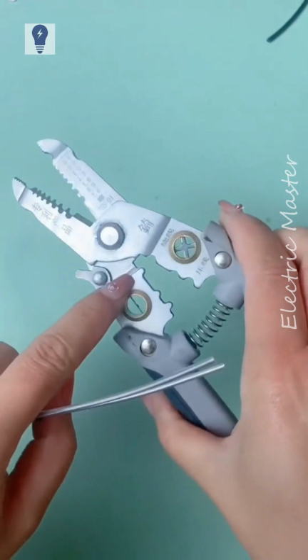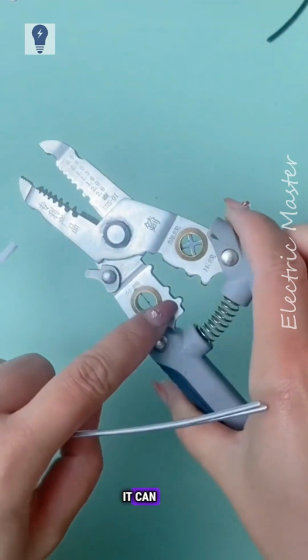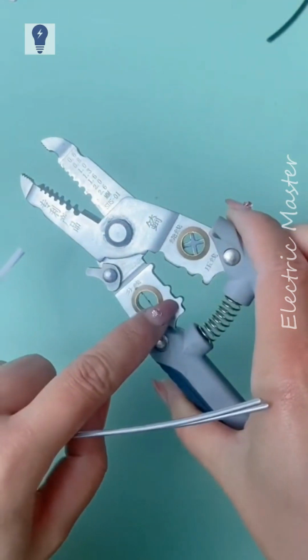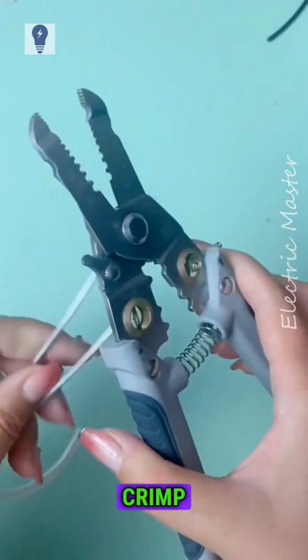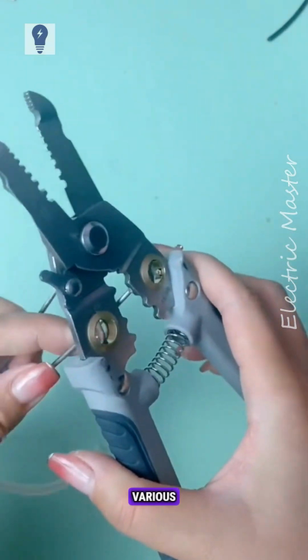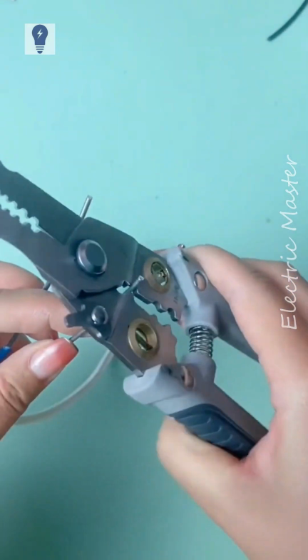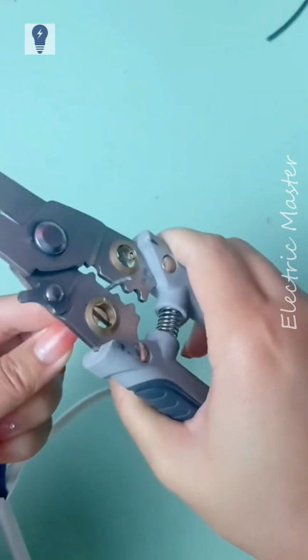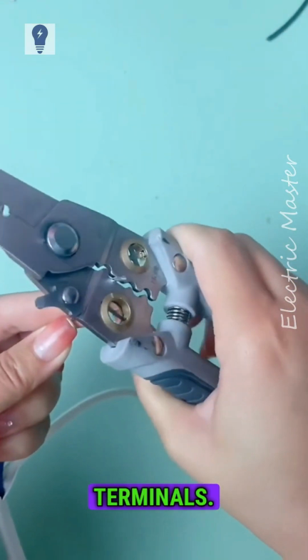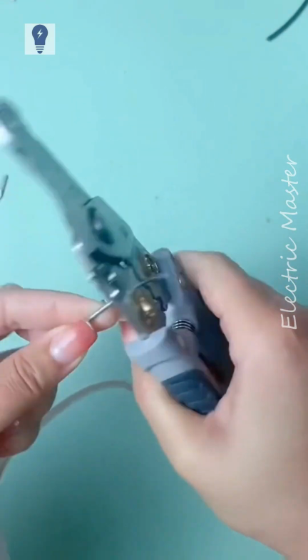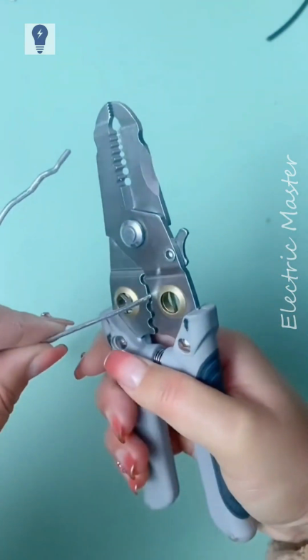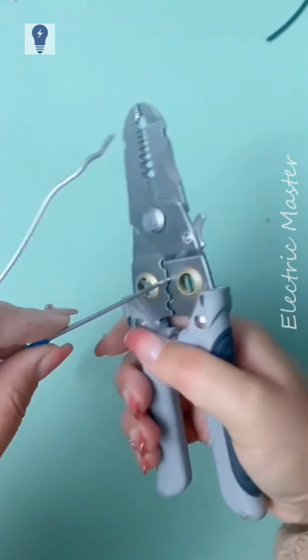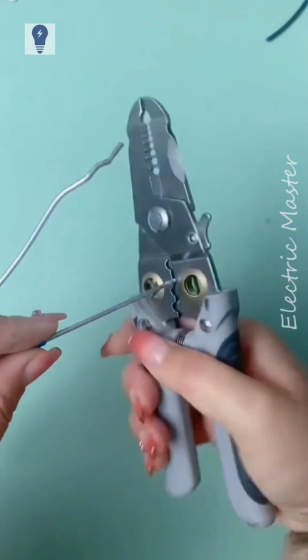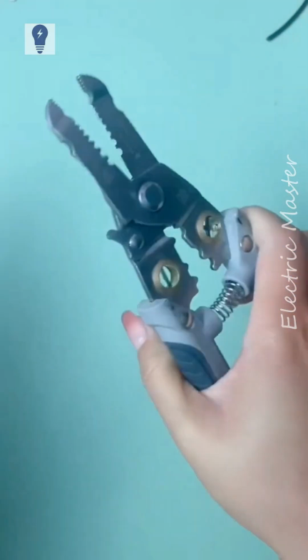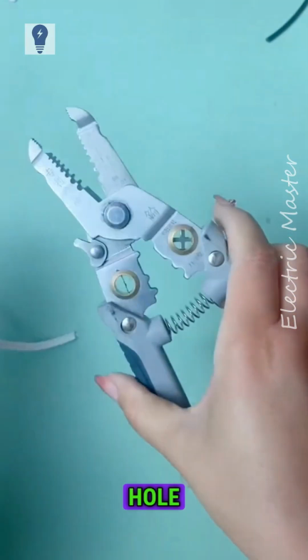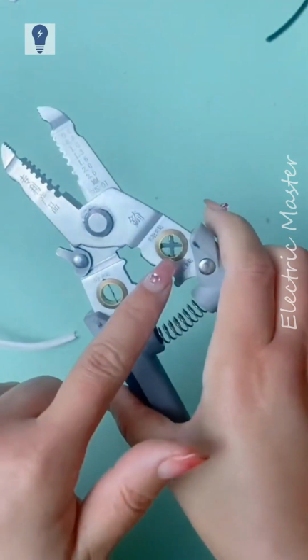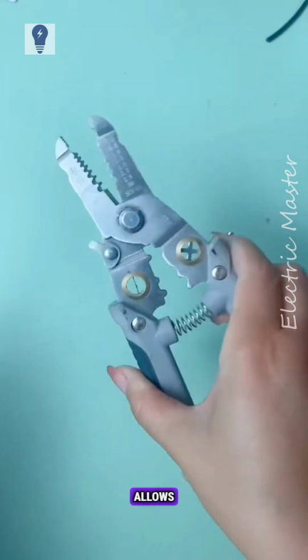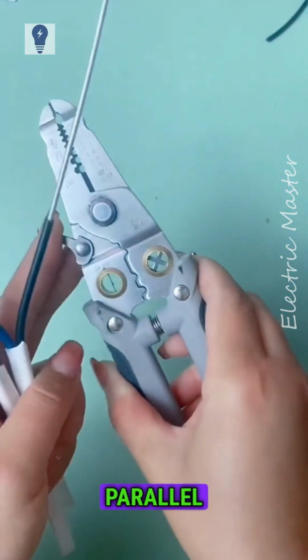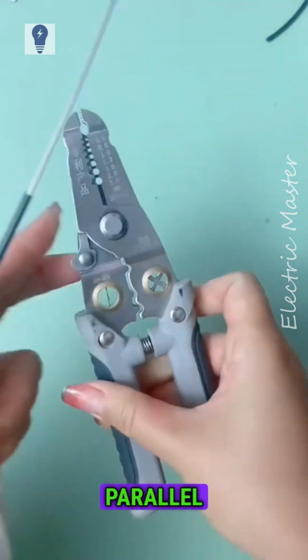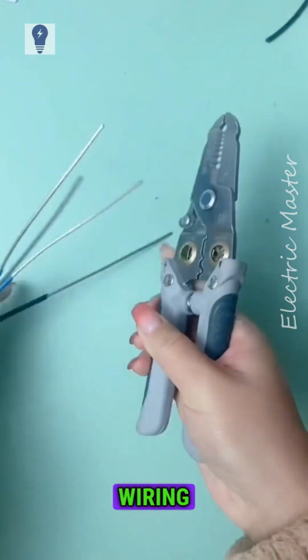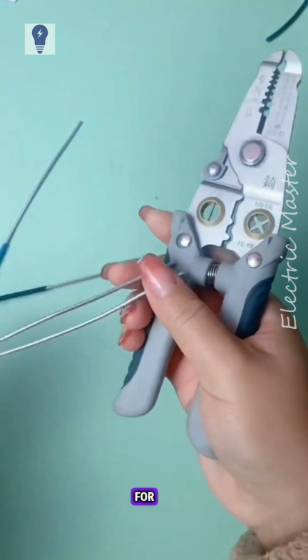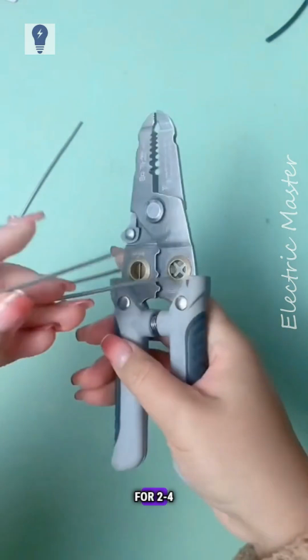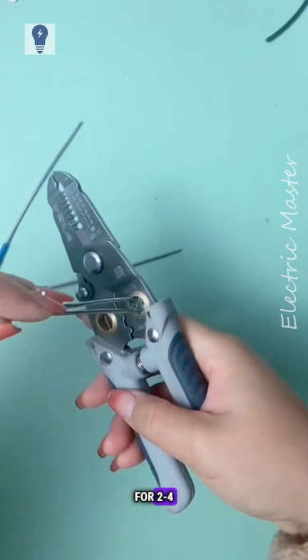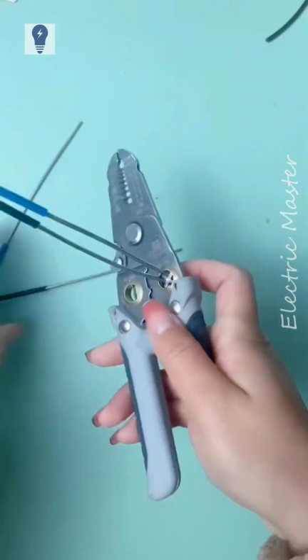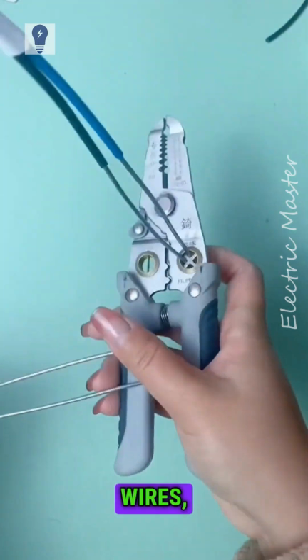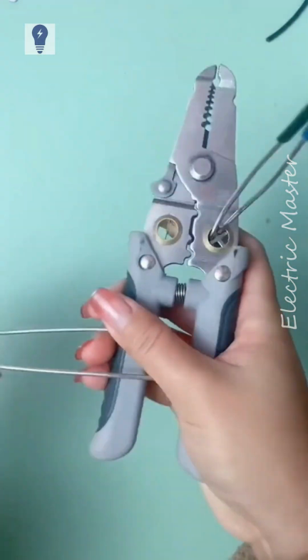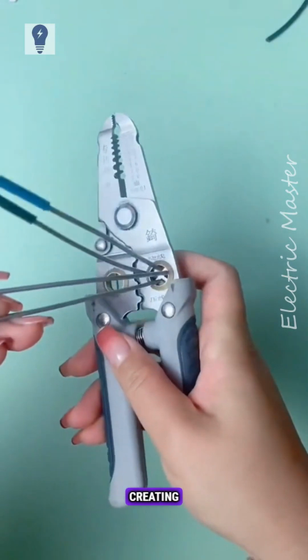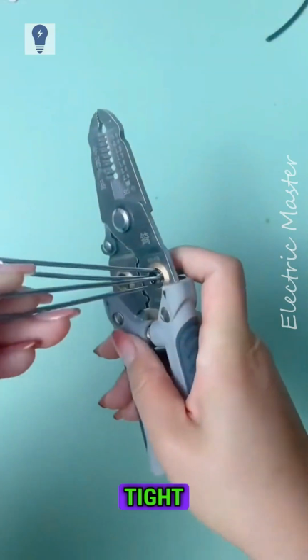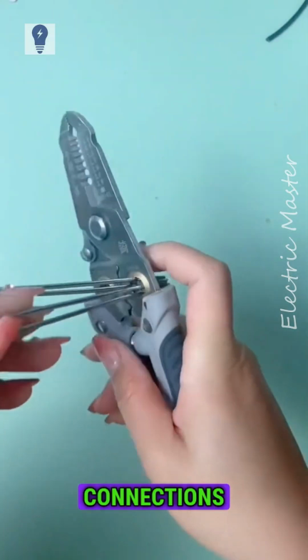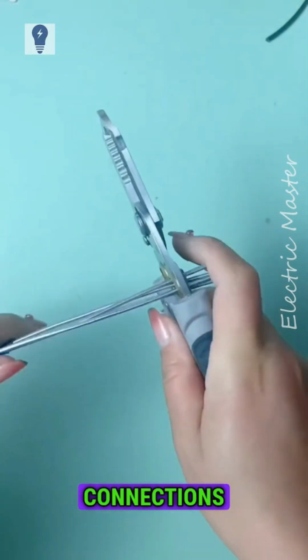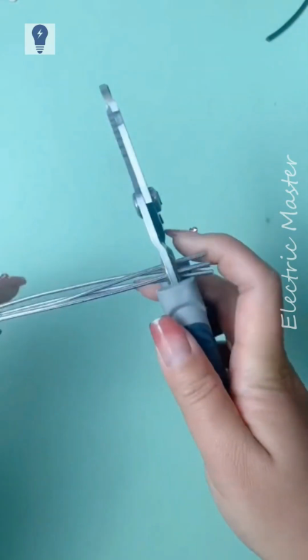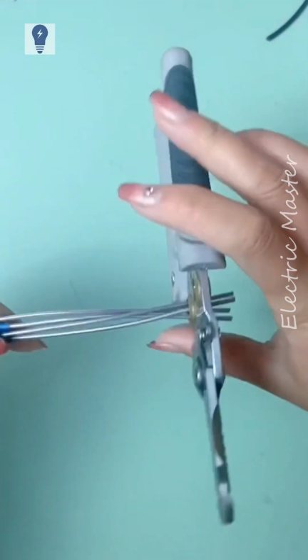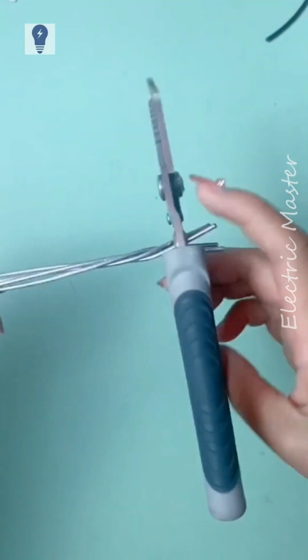It can also crimp various wire terminals. This hole allows parallel wiring for two or four wires, creating tight connections without heat.